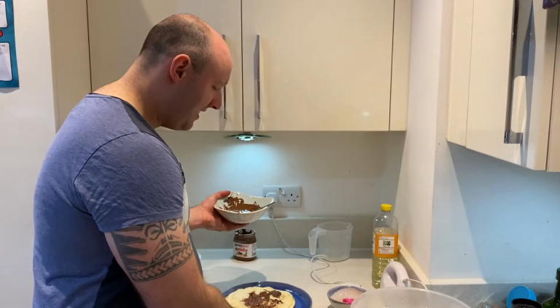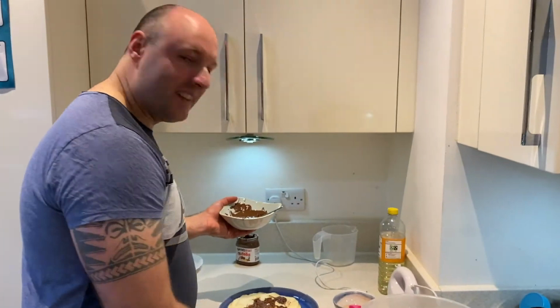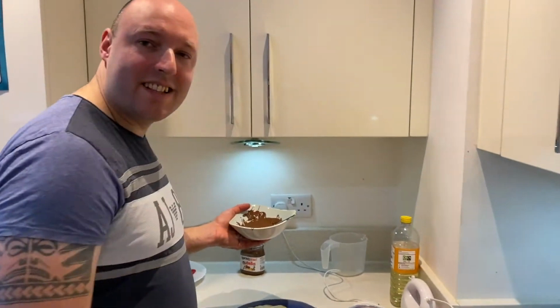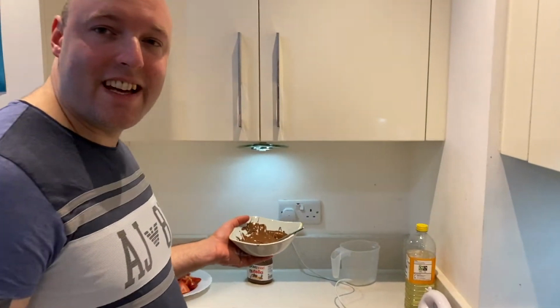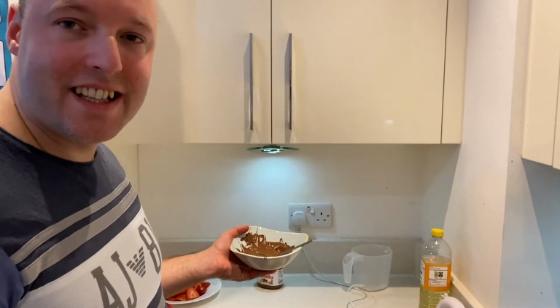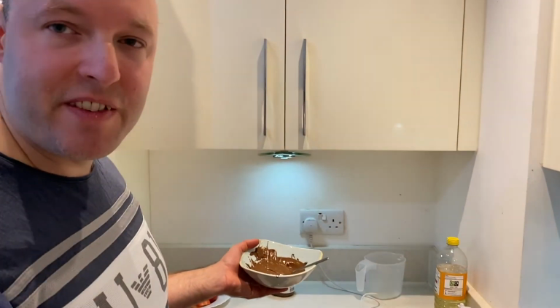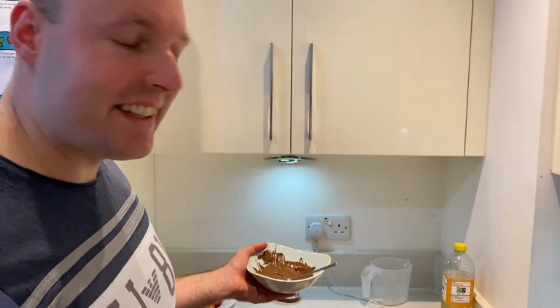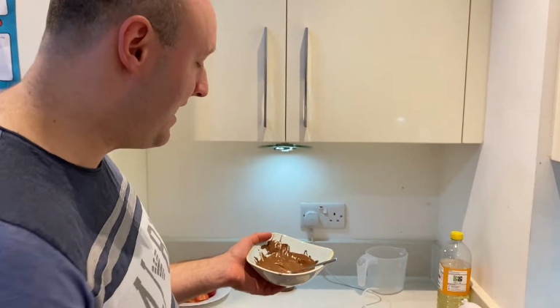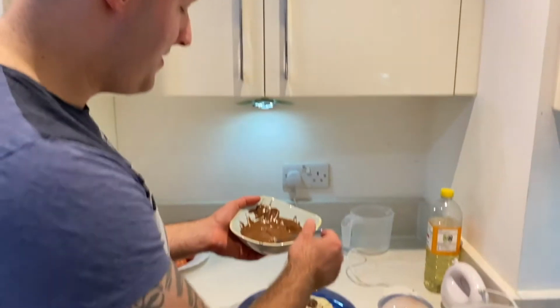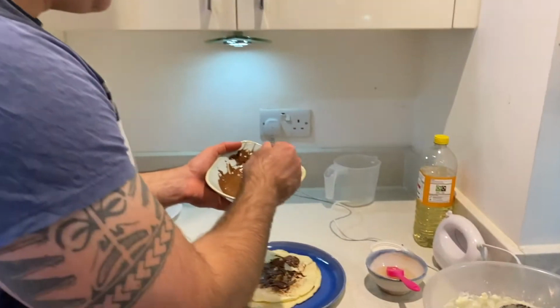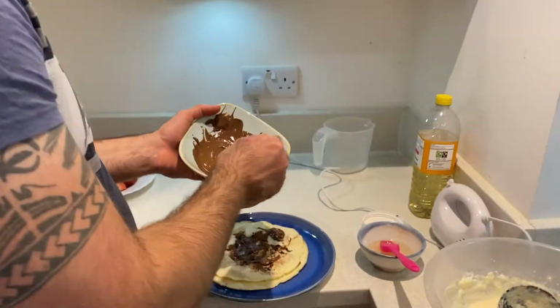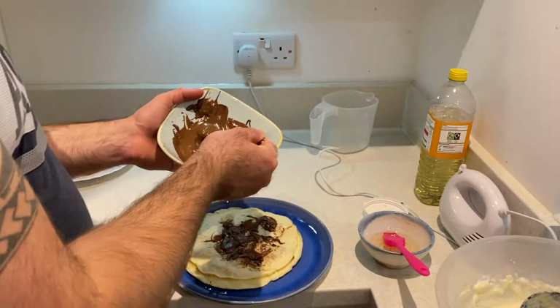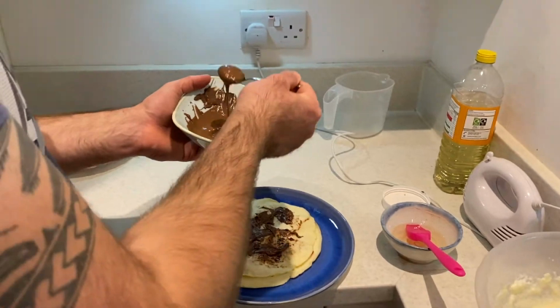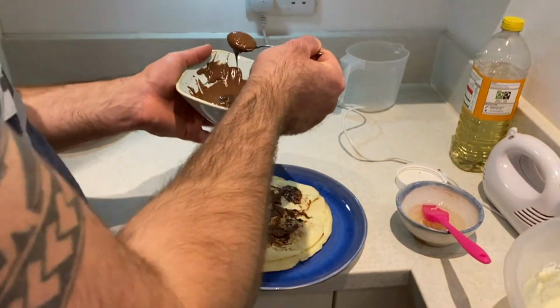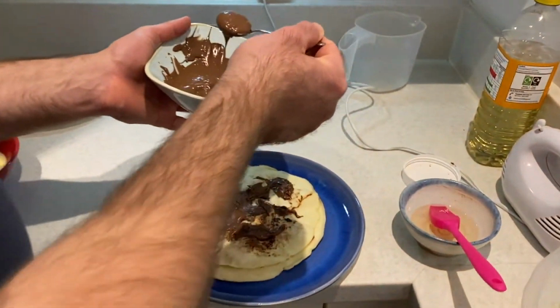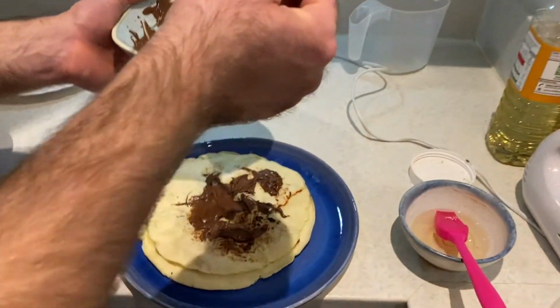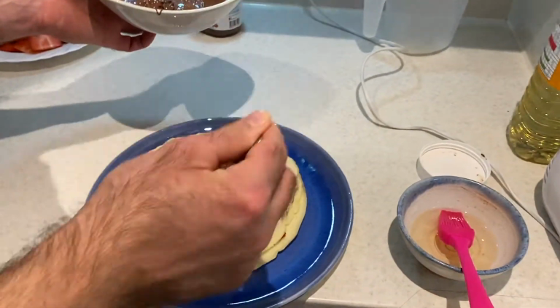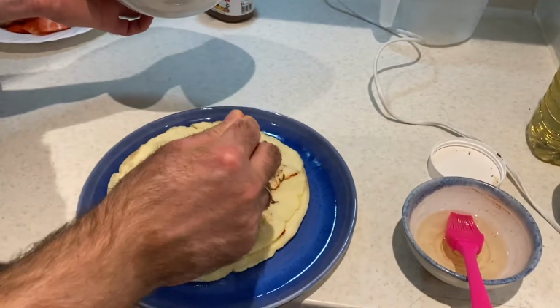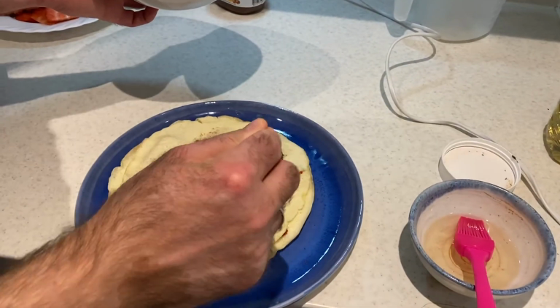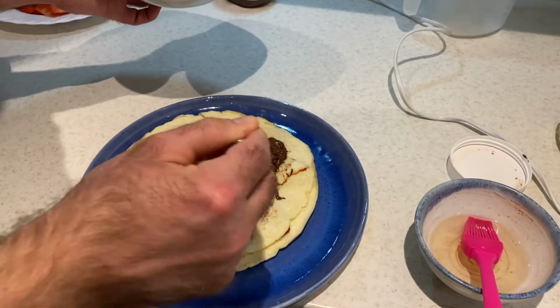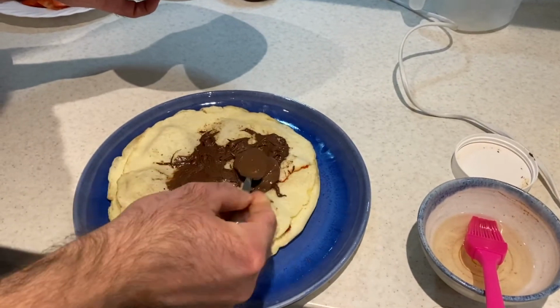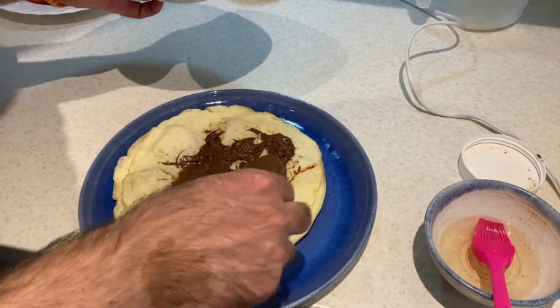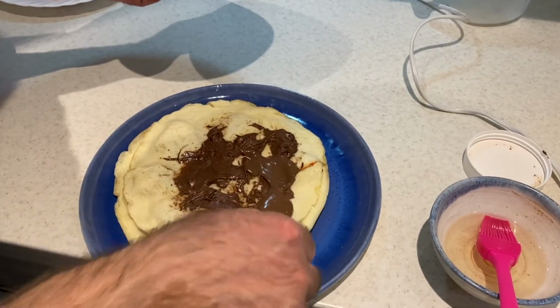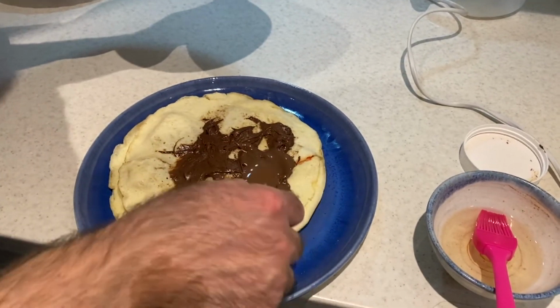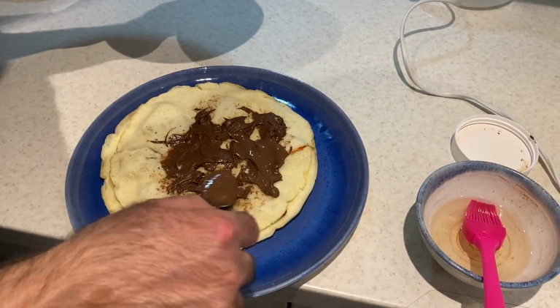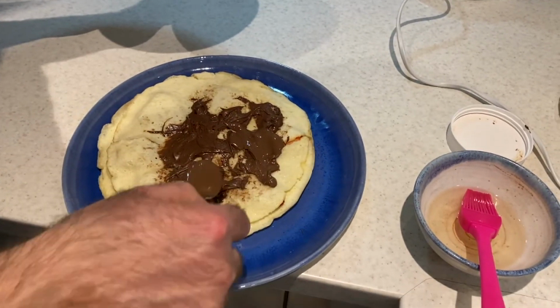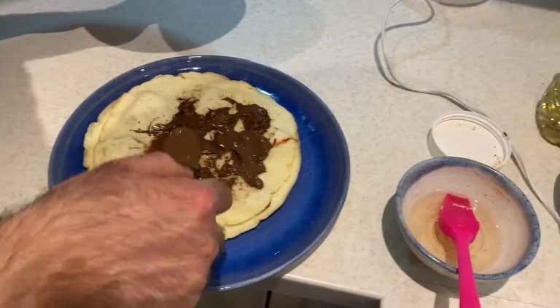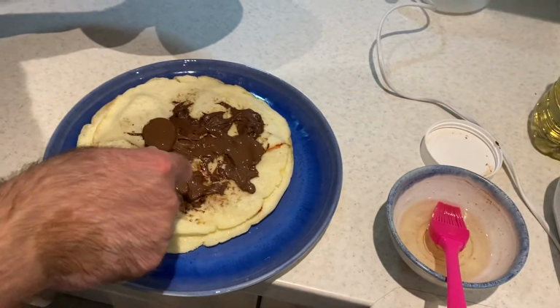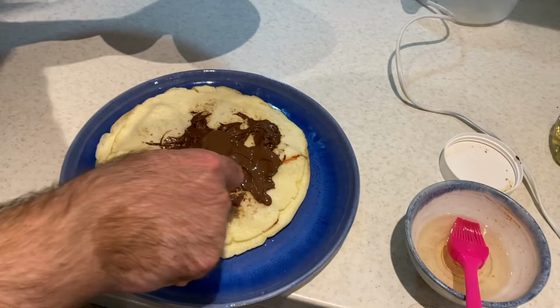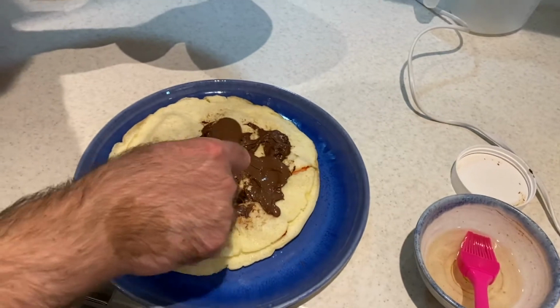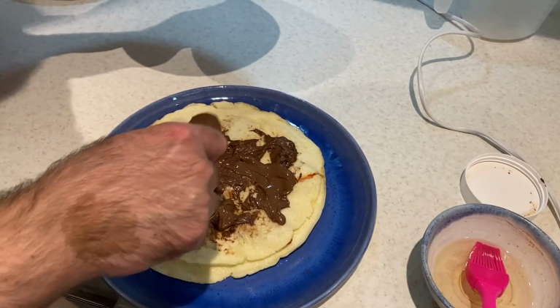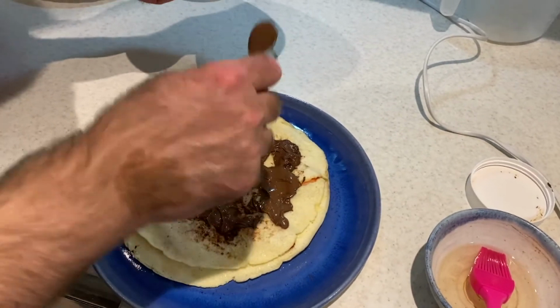The next layer is gonna be with Nutella. It's better if you're heating it up a little bit because it's hard to spread, as our dough is very, very soft and fluffy.